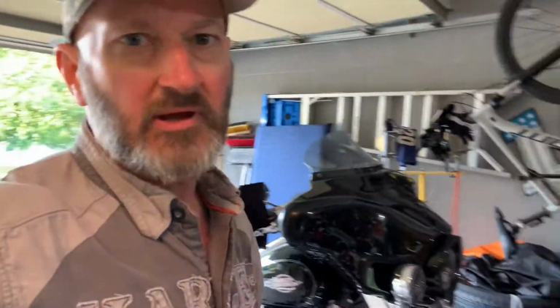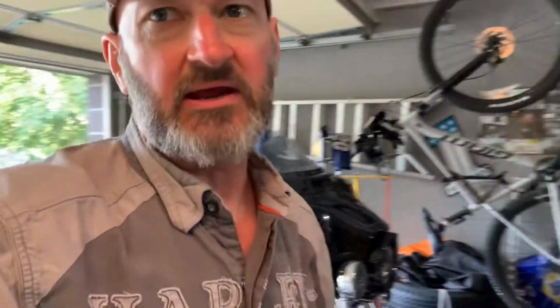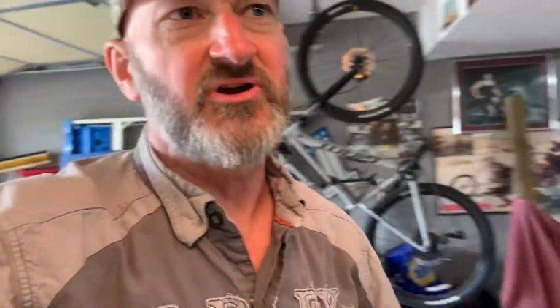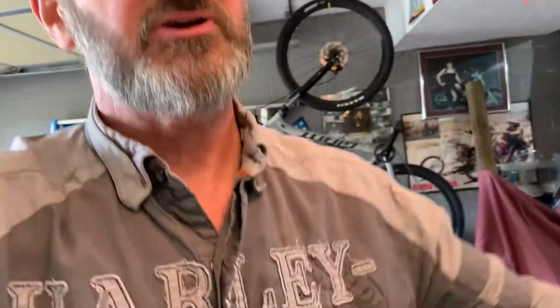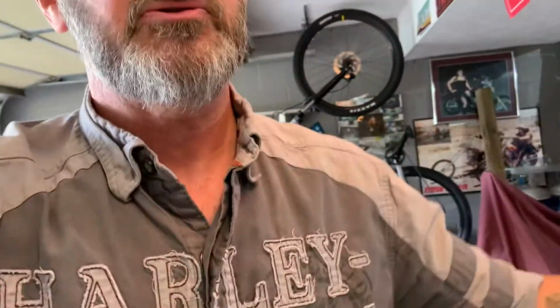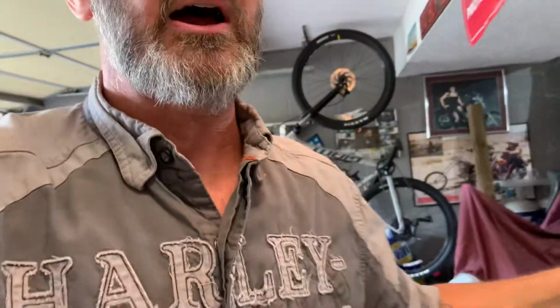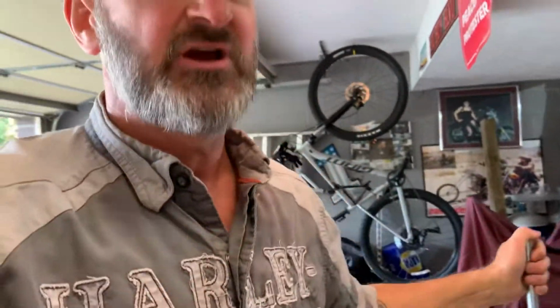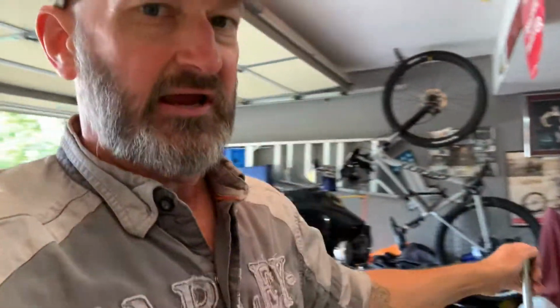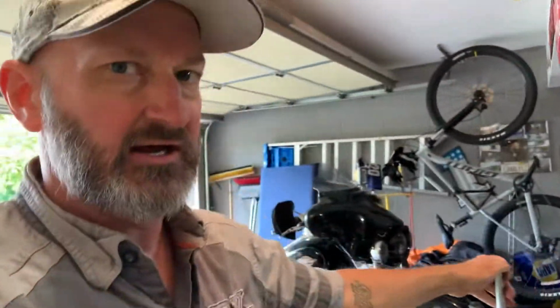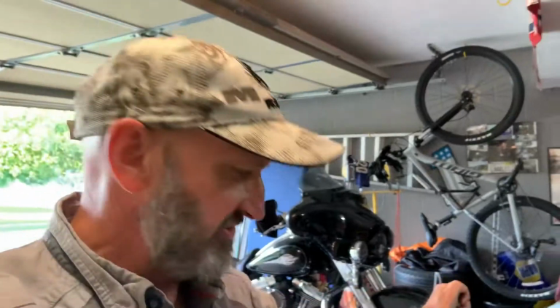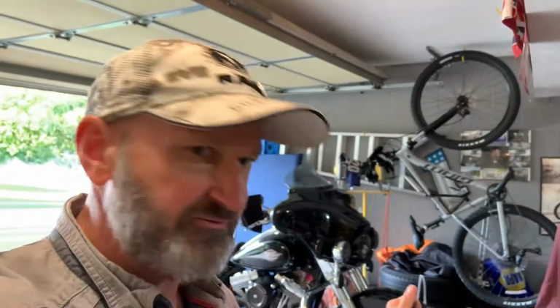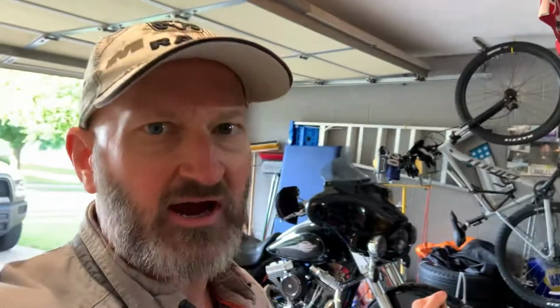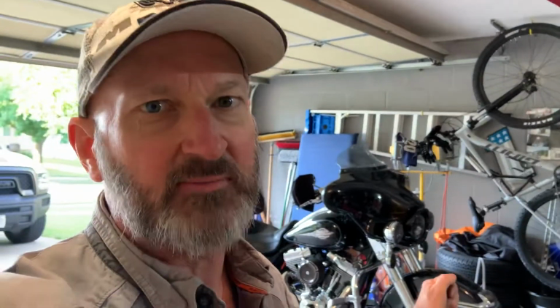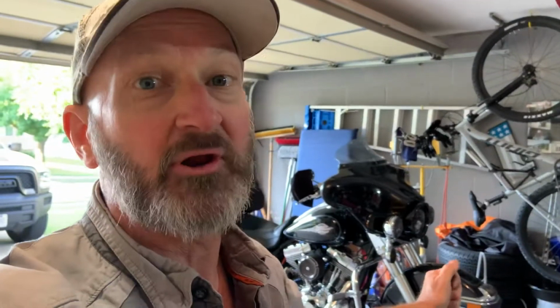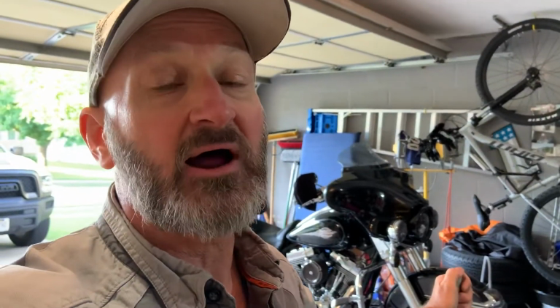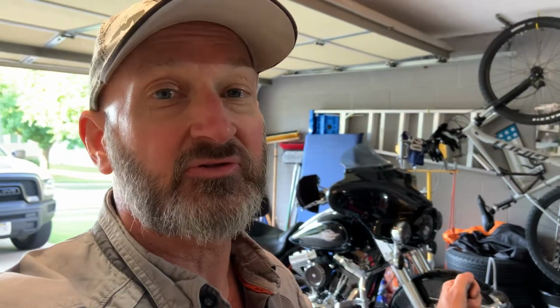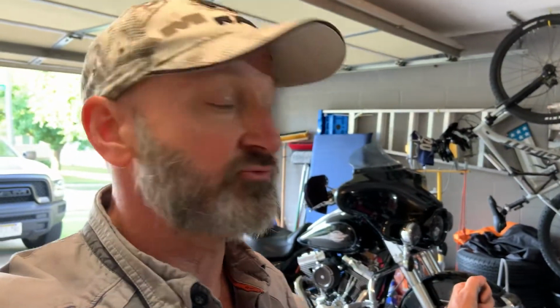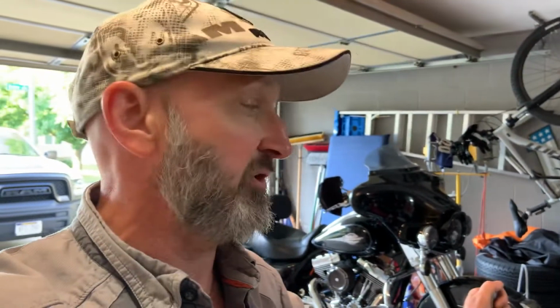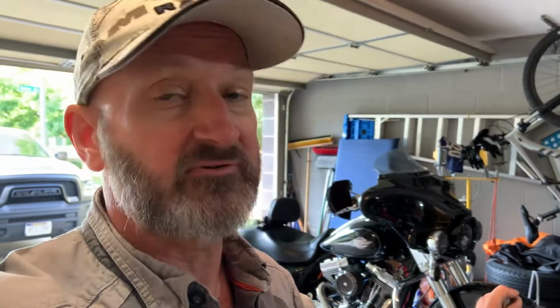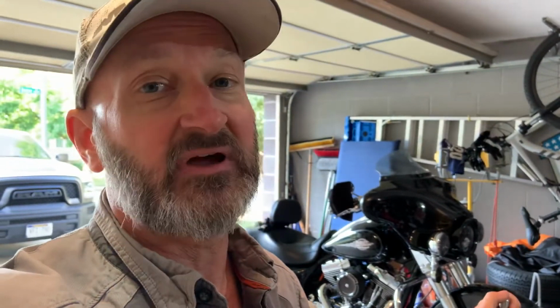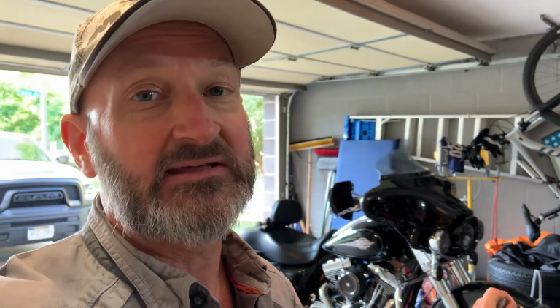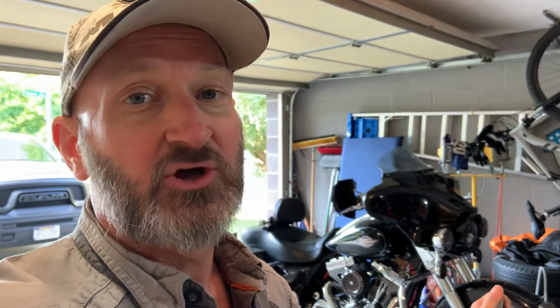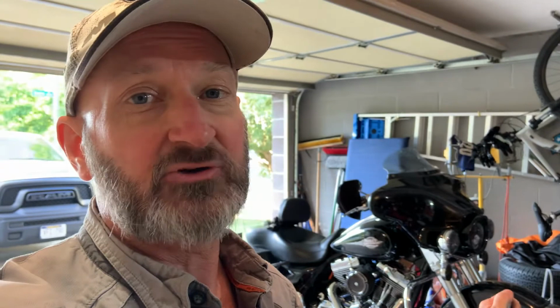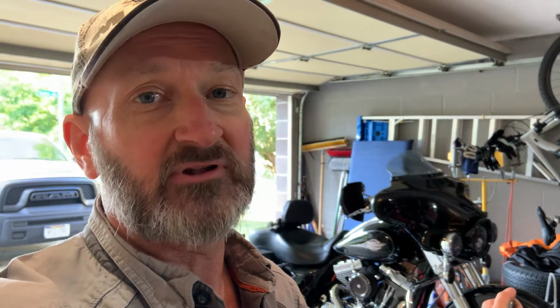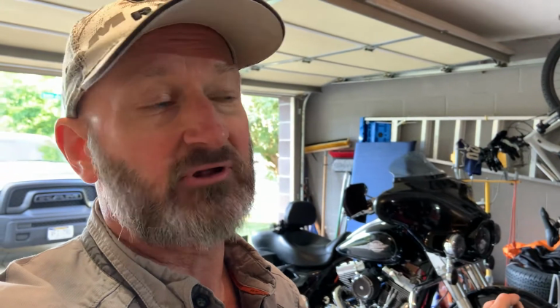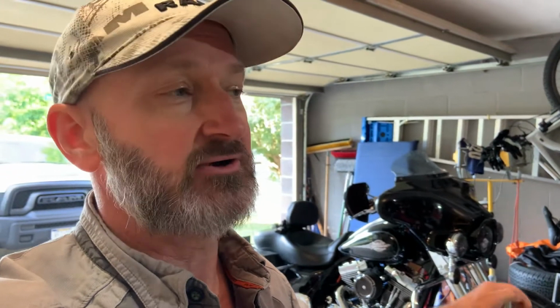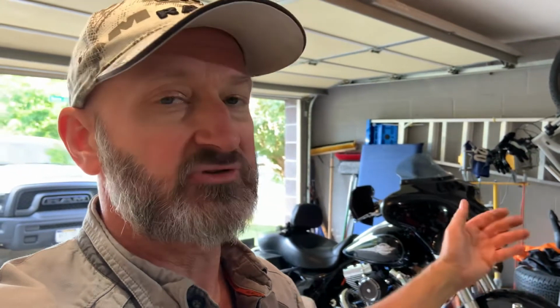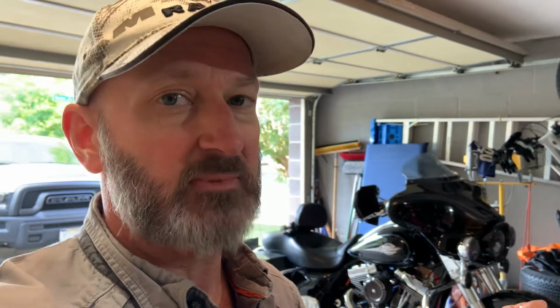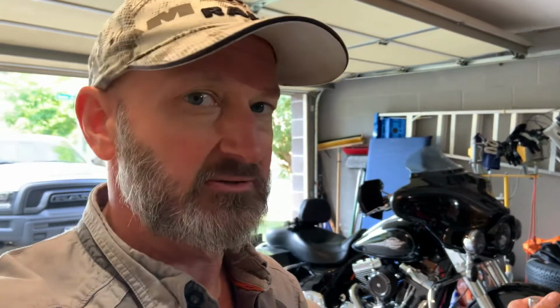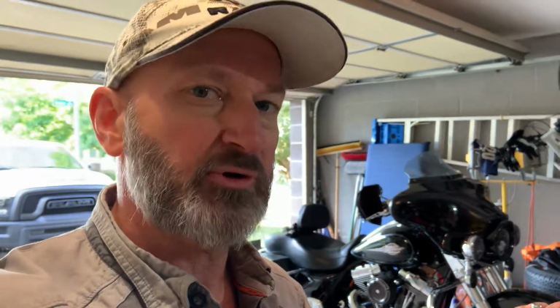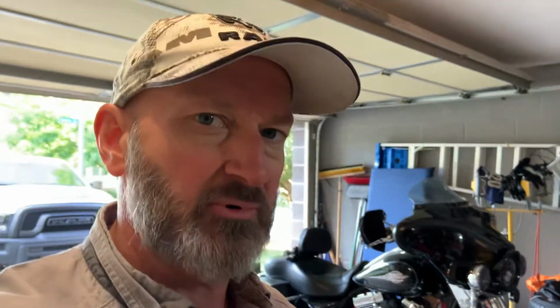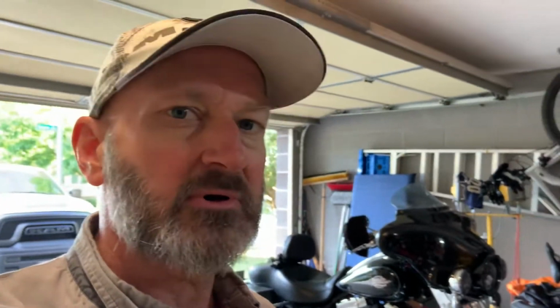Hey guys, Dougie Fresh here in the garage changing out the front tire. Thought you might want to know how to get the front wheel off of a 2012 Electric Glide, or any similar model. Pretty simple, gonna be short.